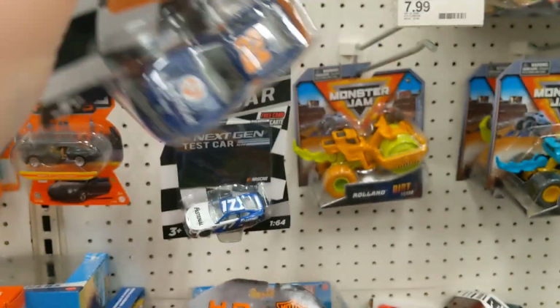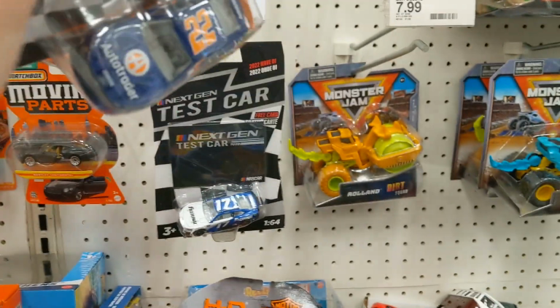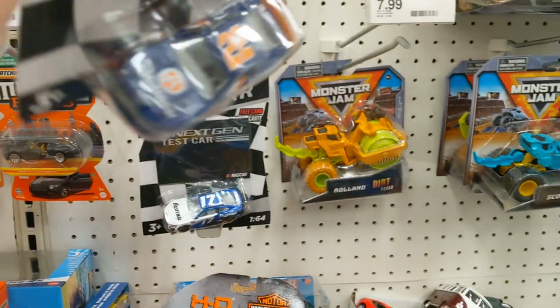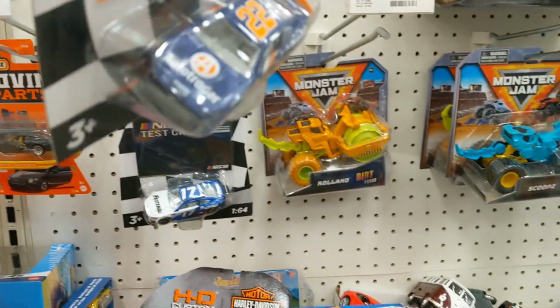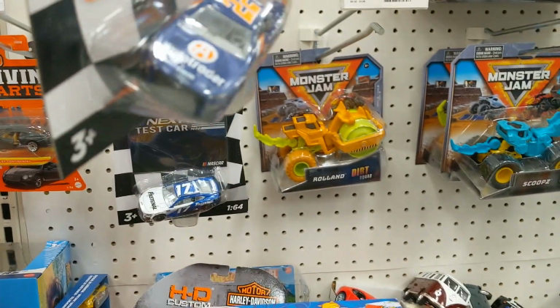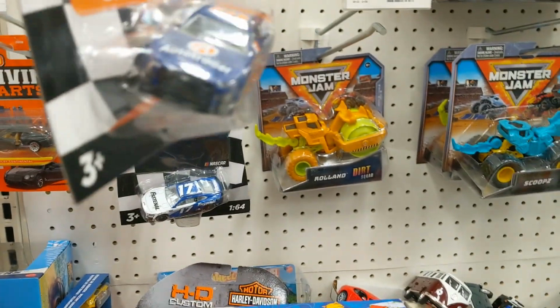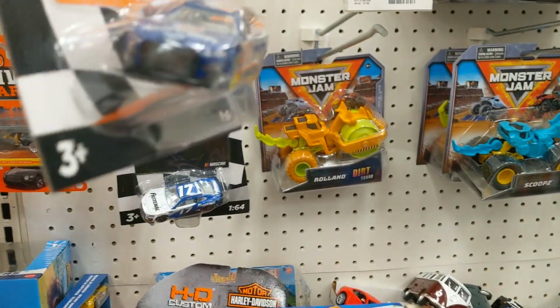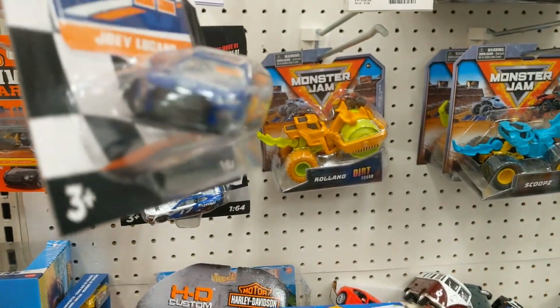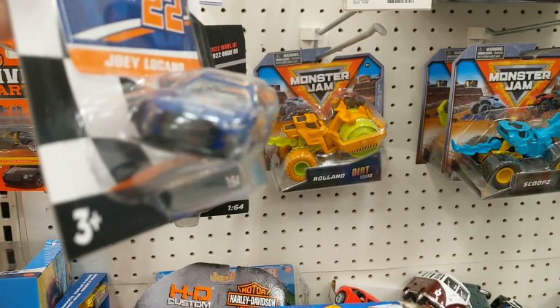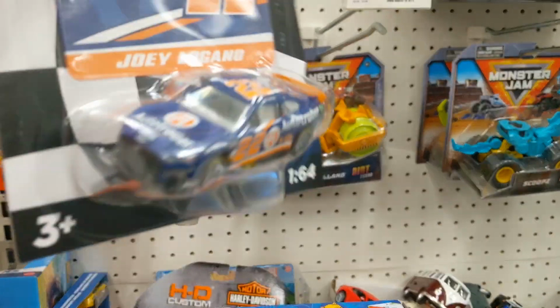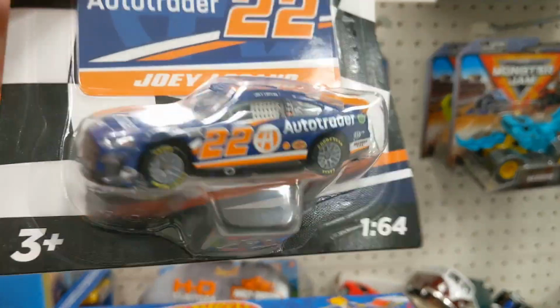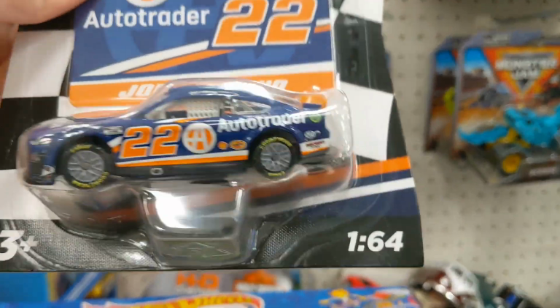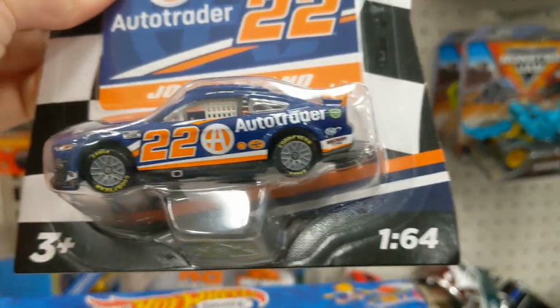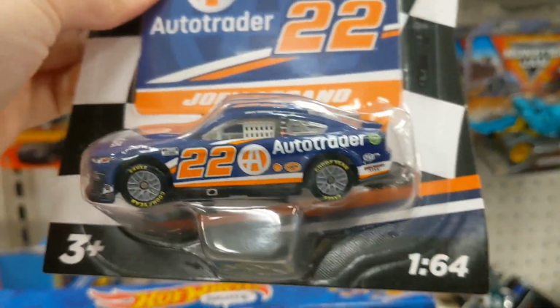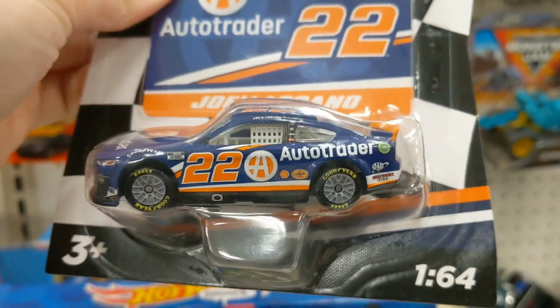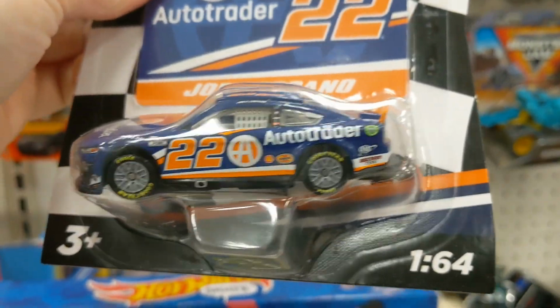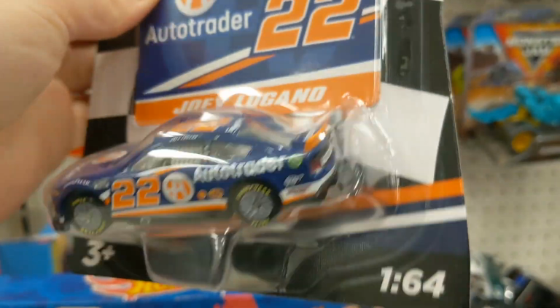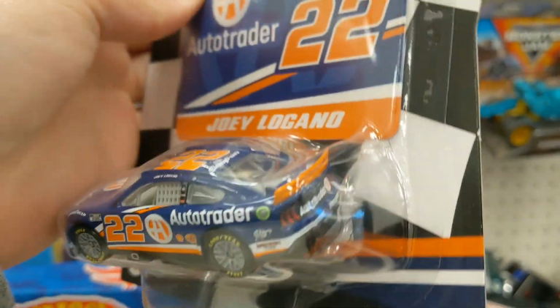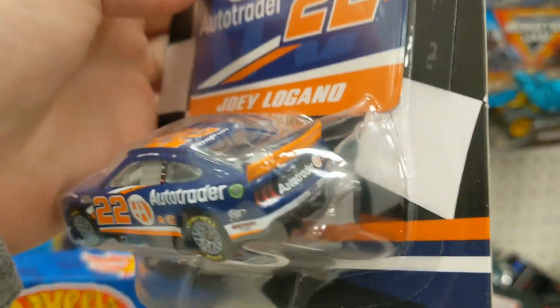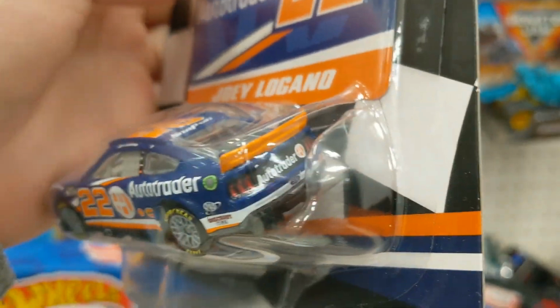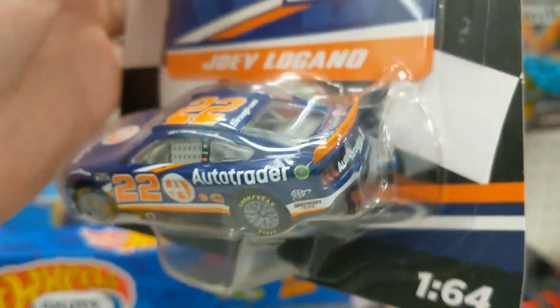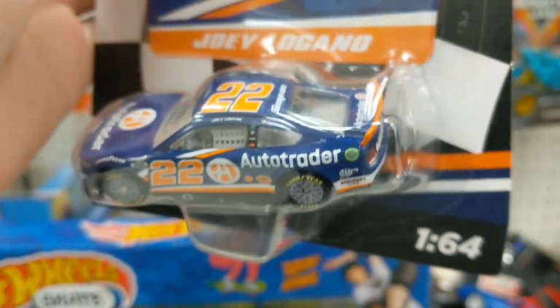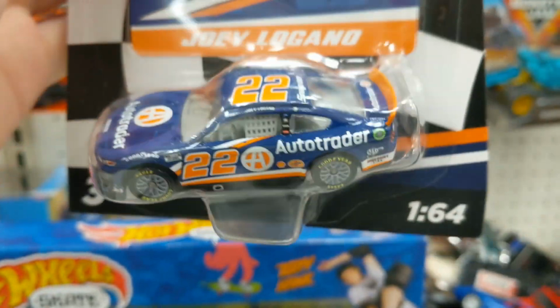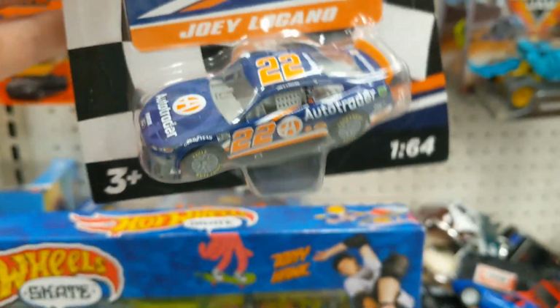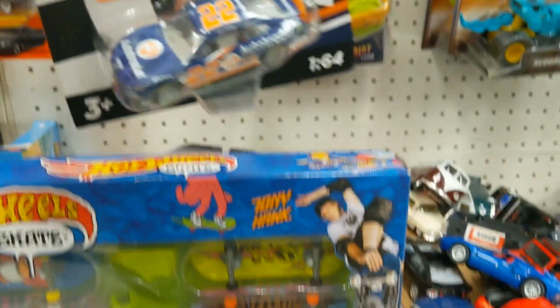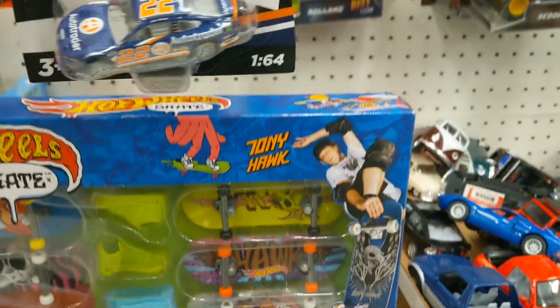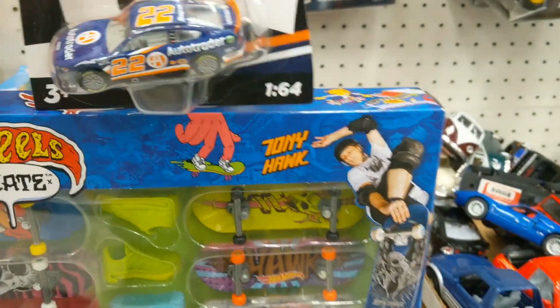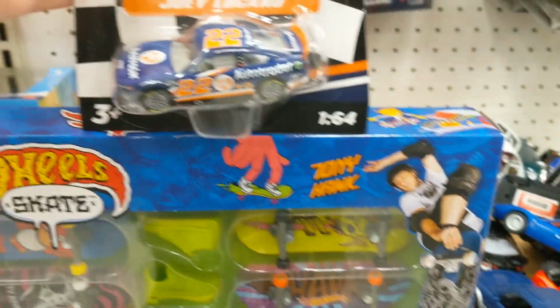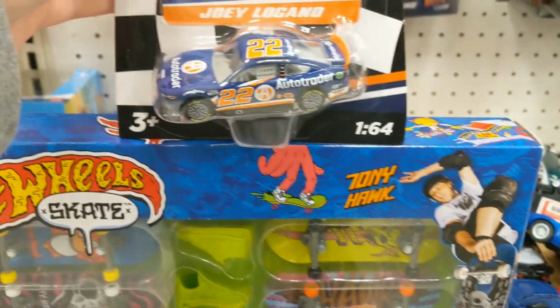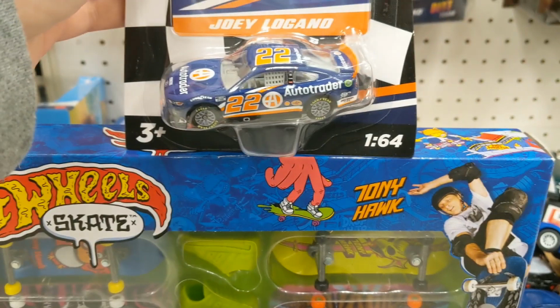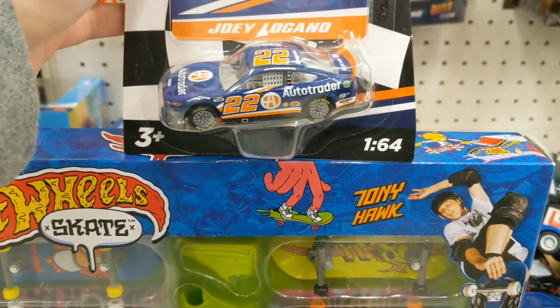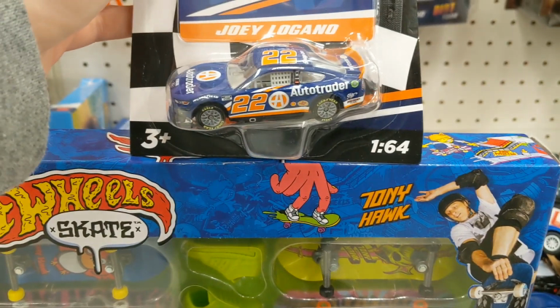We're actually going to Walmart next. We'll look for some diecasts there — but that was the first Wave 5 find of the year.